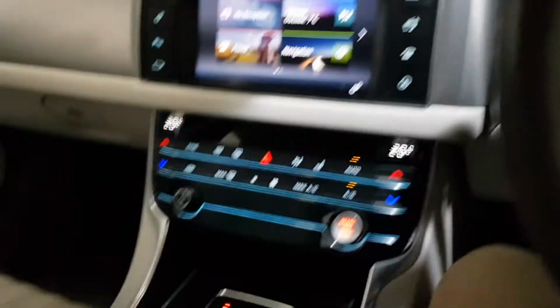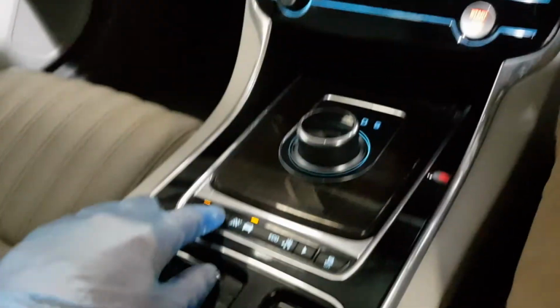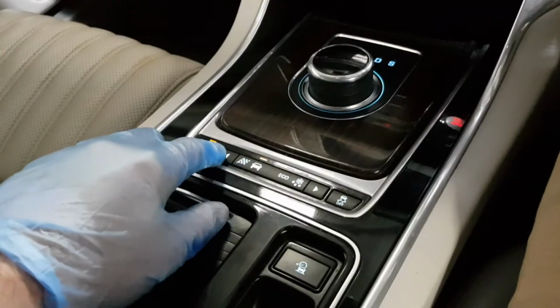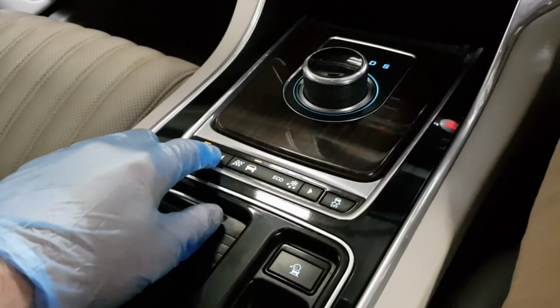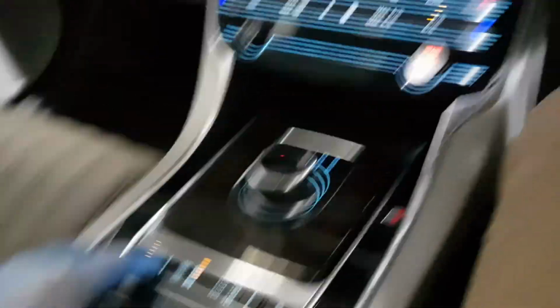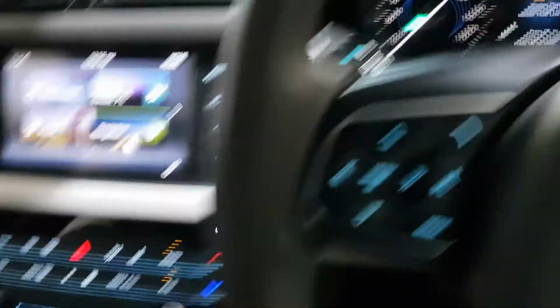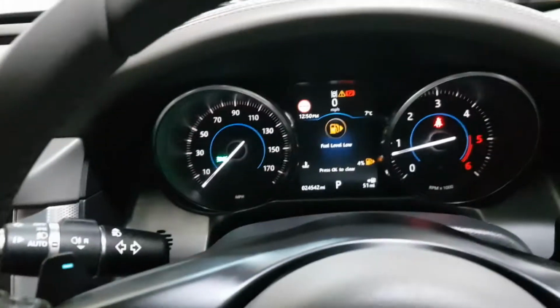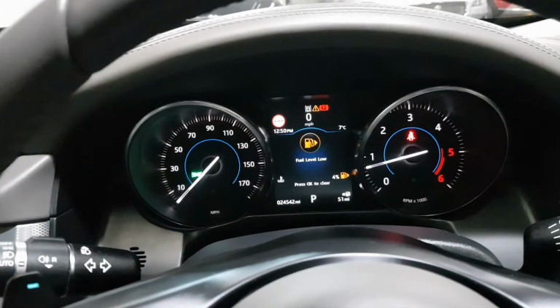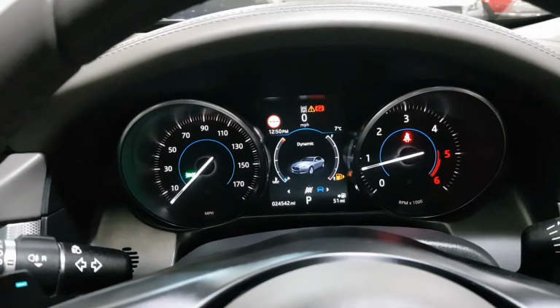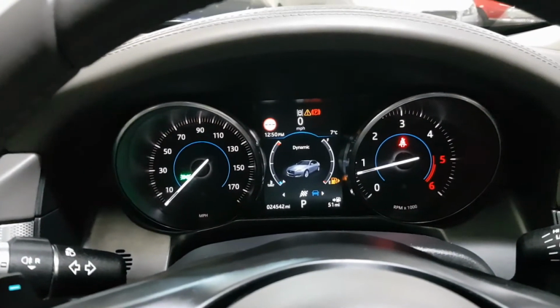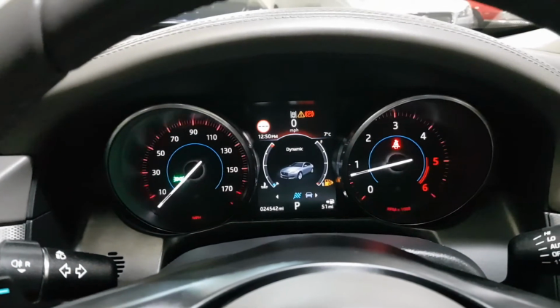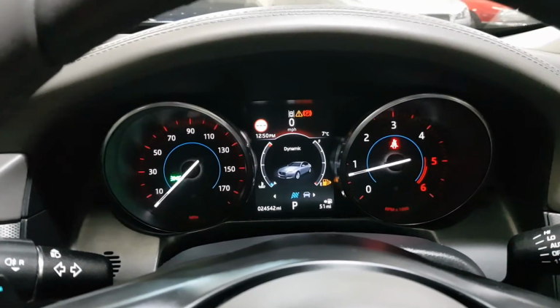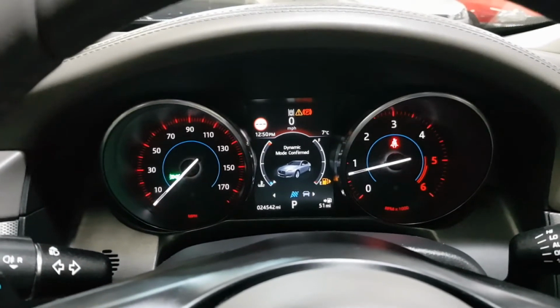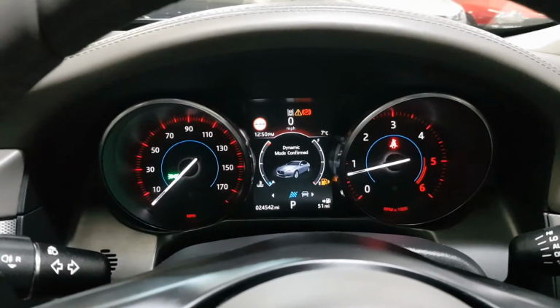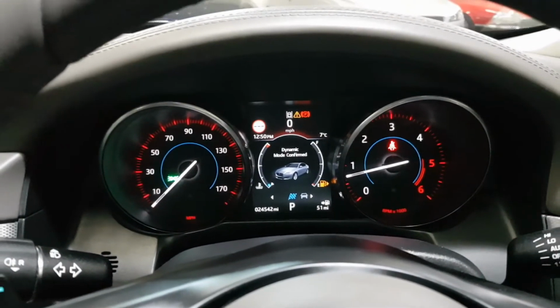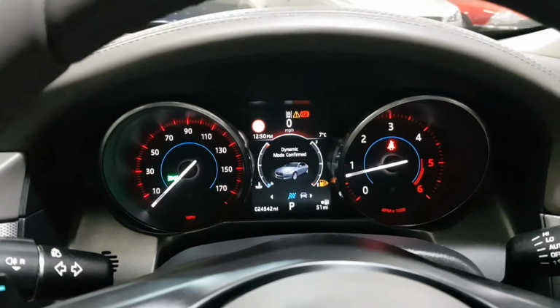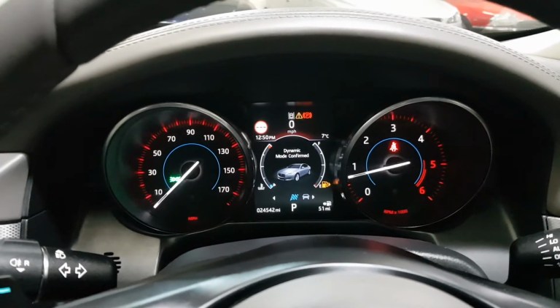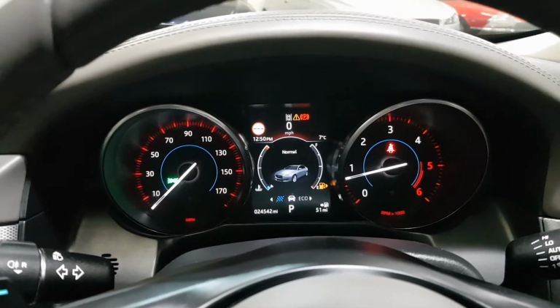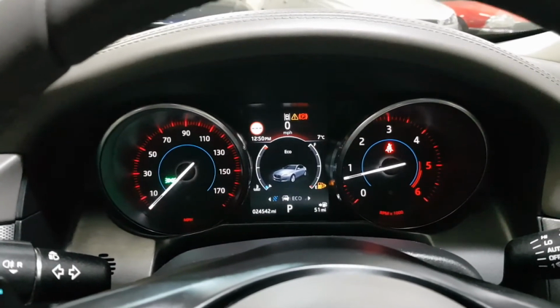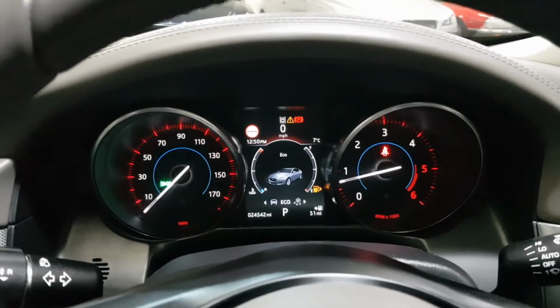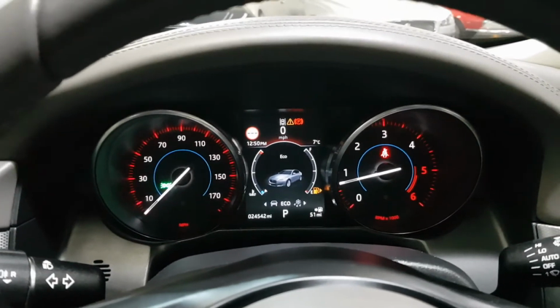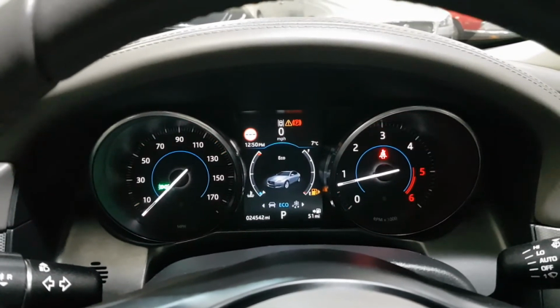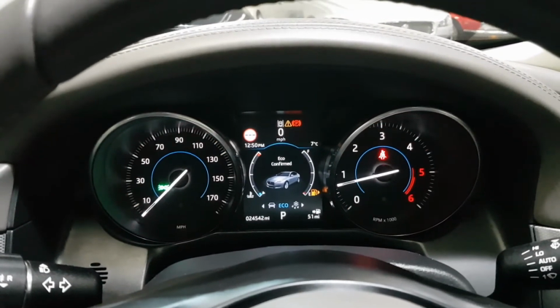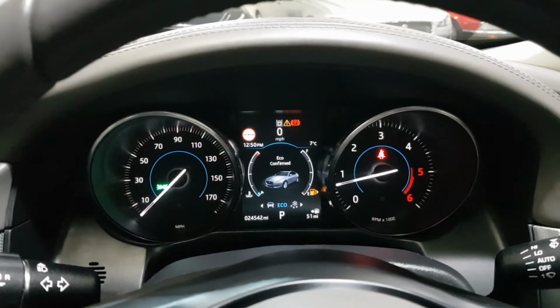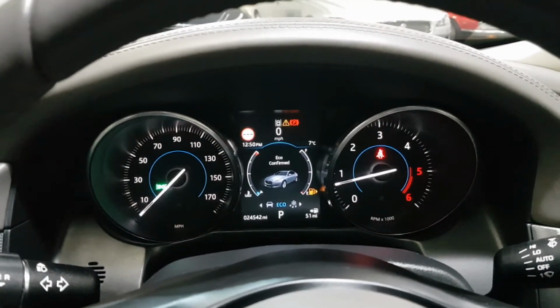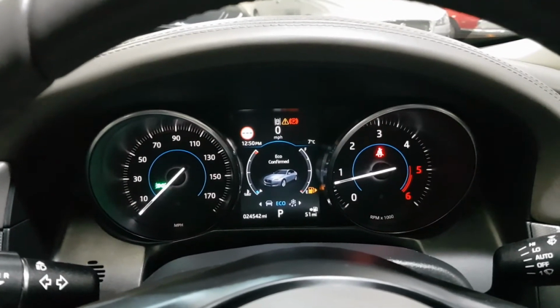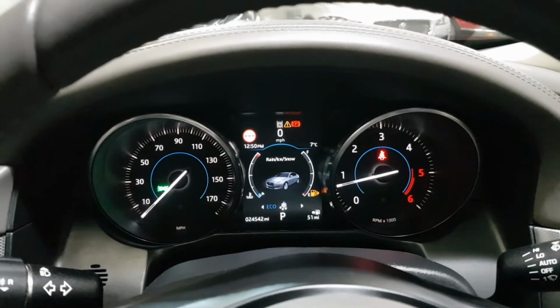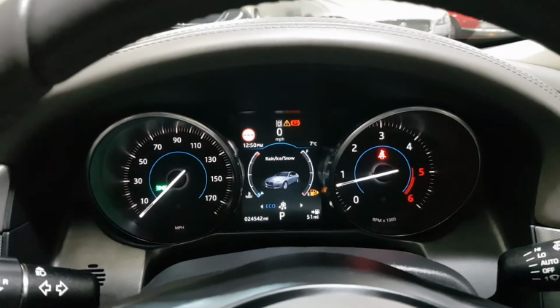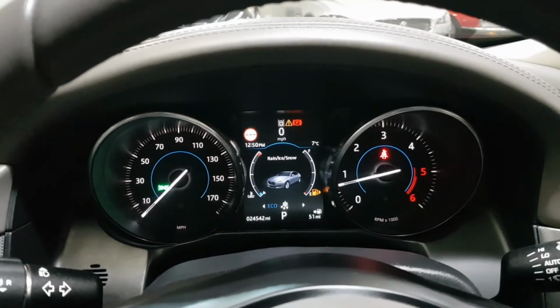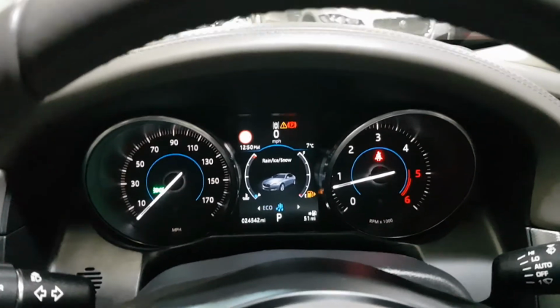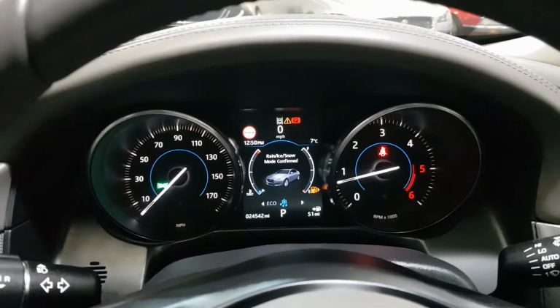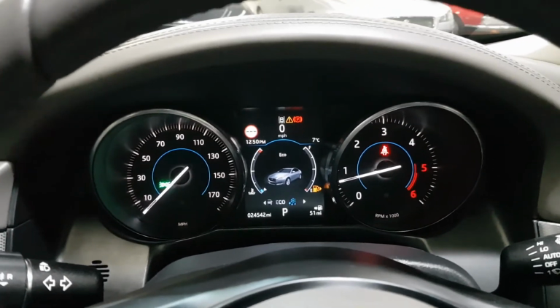There are various different driving modes. It's currently in normal mode. You can put it into dynamic mode — the dash goes red — which is the sporty mode and changes the setup of the car. There's an economical mode for longer journeys, and a rain, snow and ice mode for winter driving.